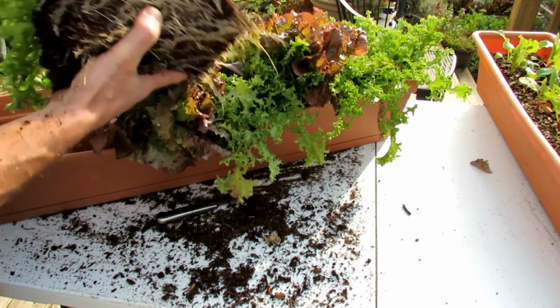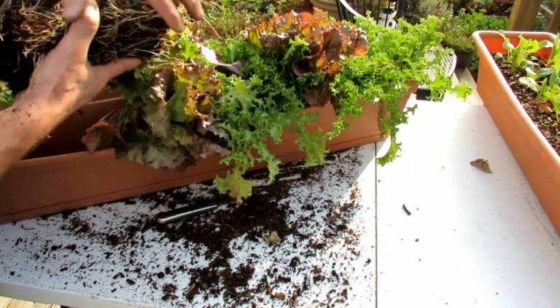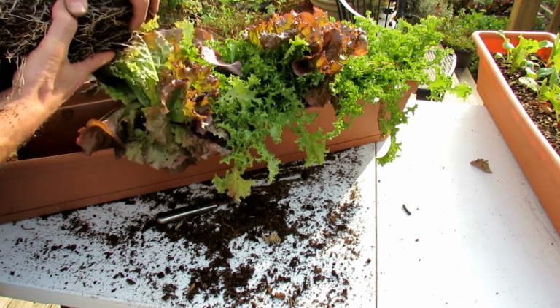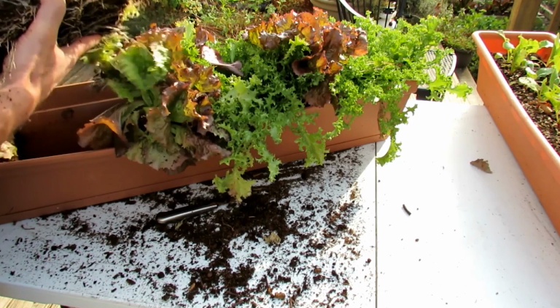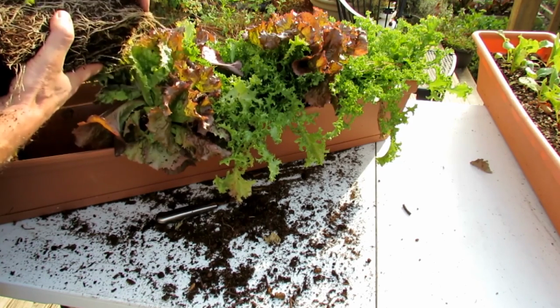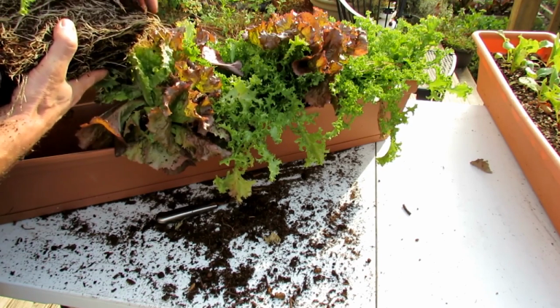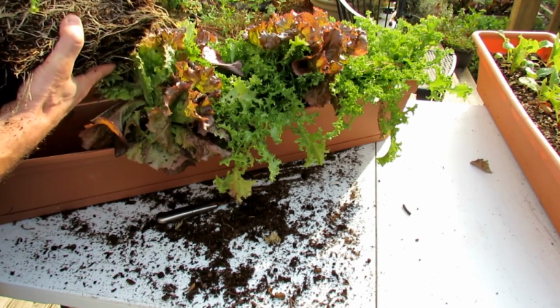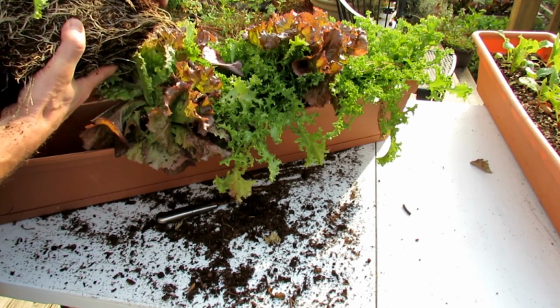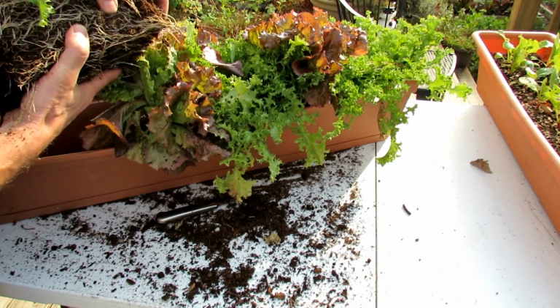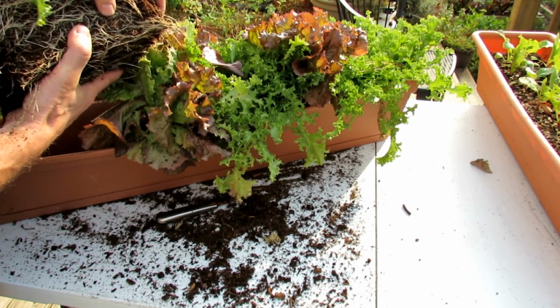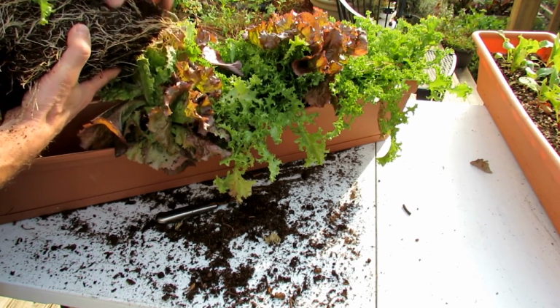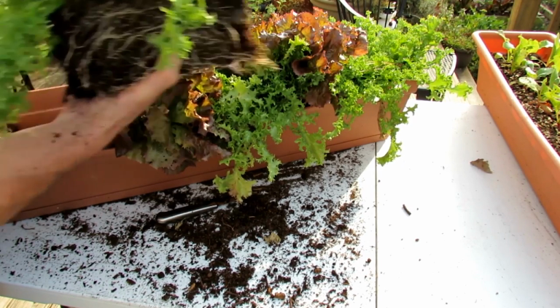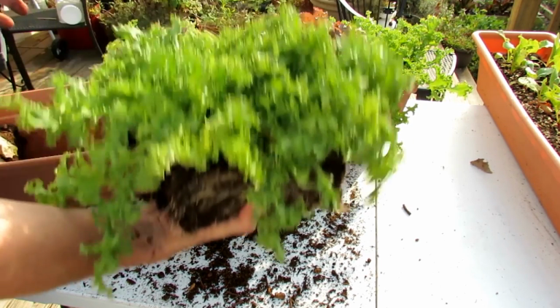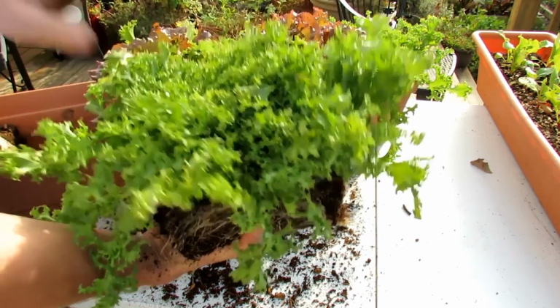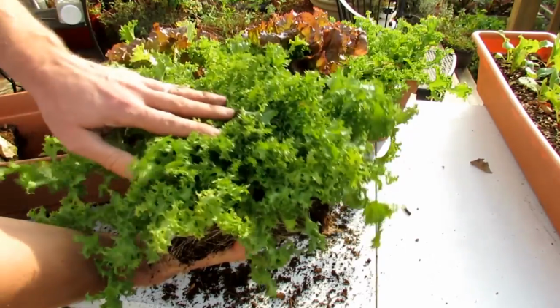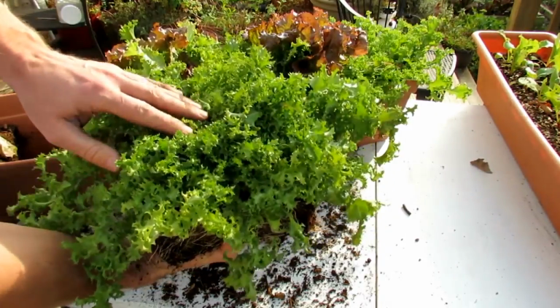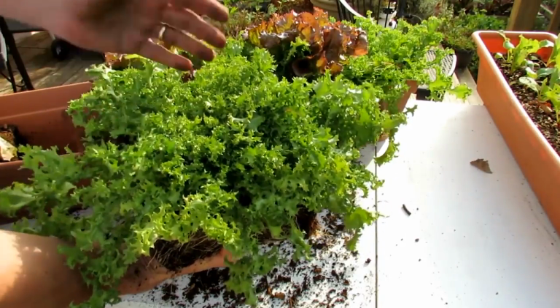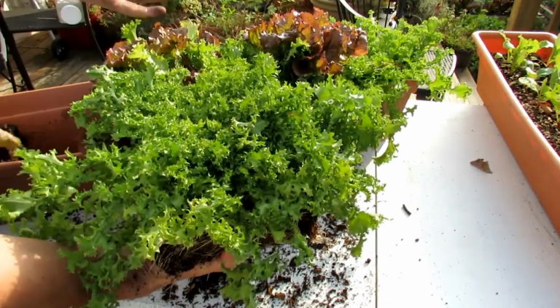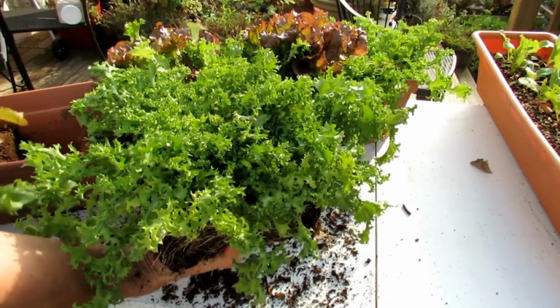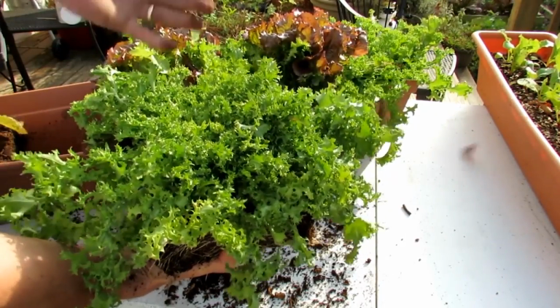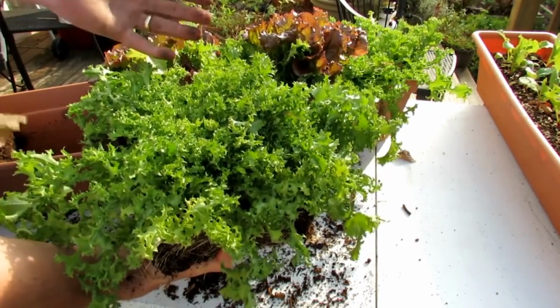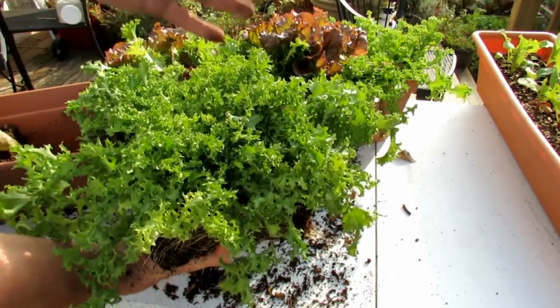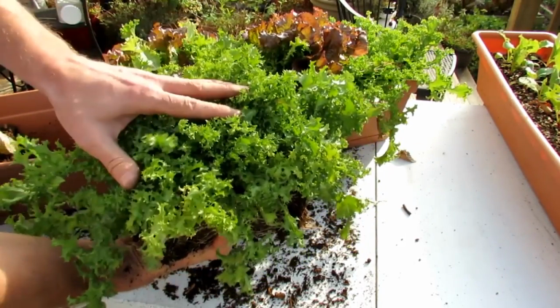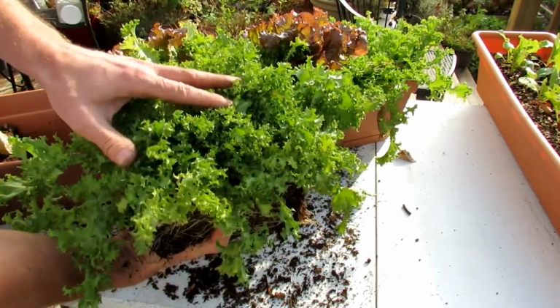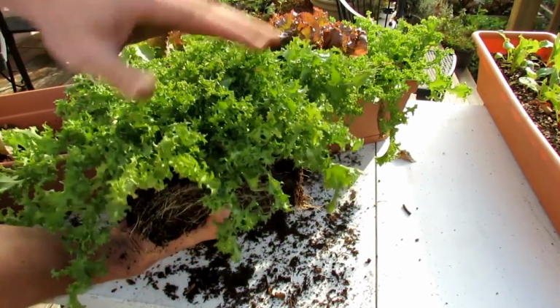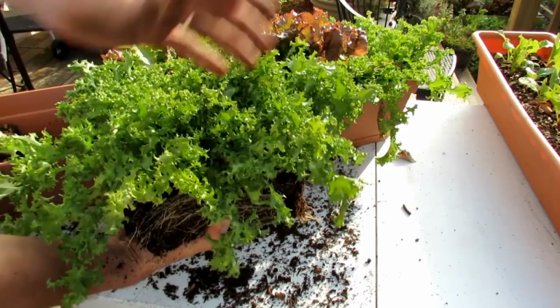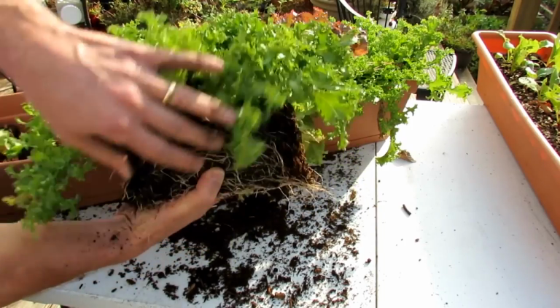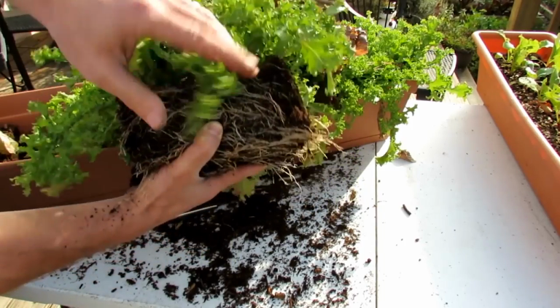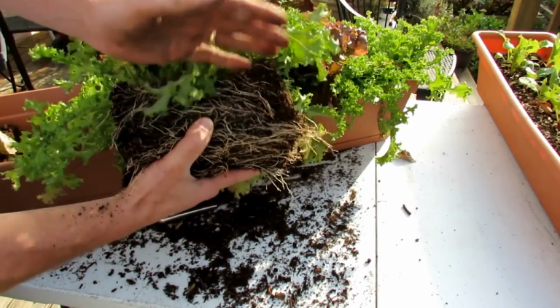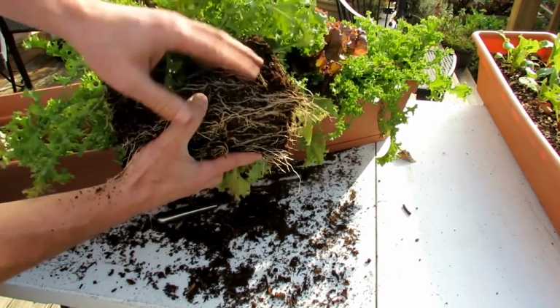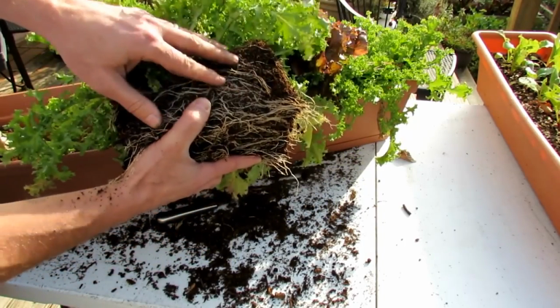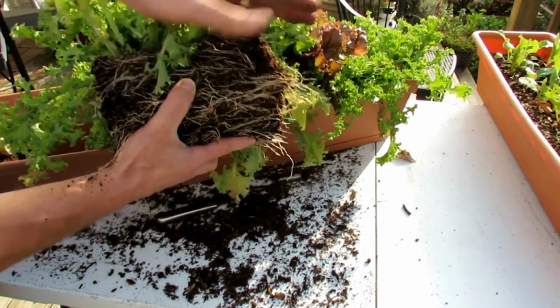And because it's a peat product, it really locks water in like a sponge, and that's what's going to make the biggest difference on hot days for your container plants. If you use some of the other products that don't have organic matter,